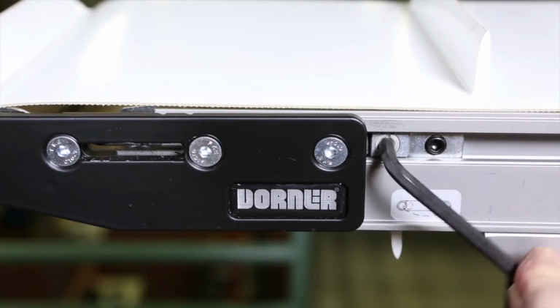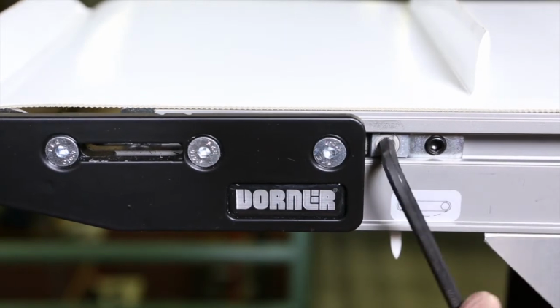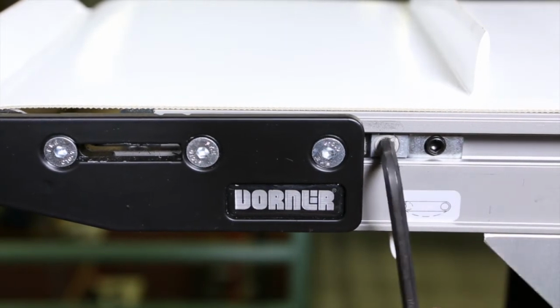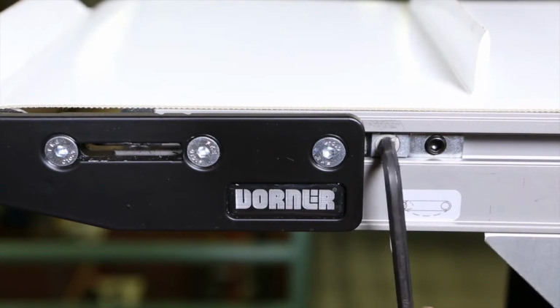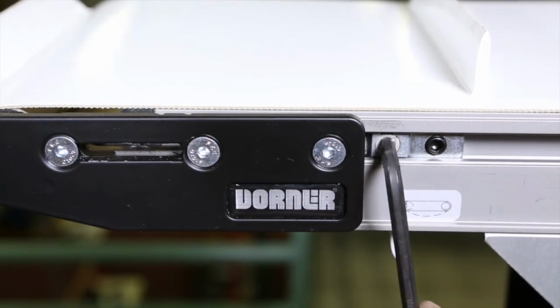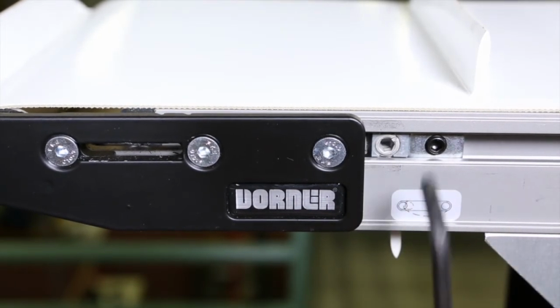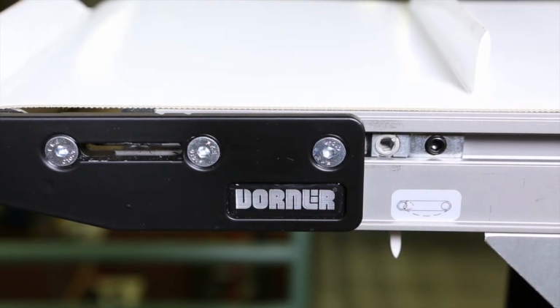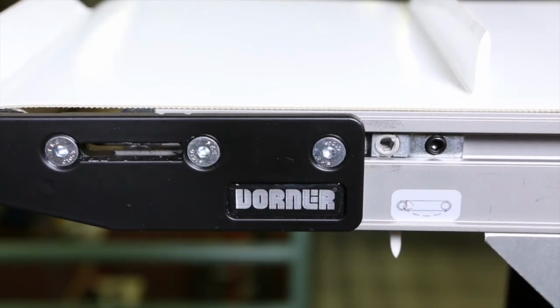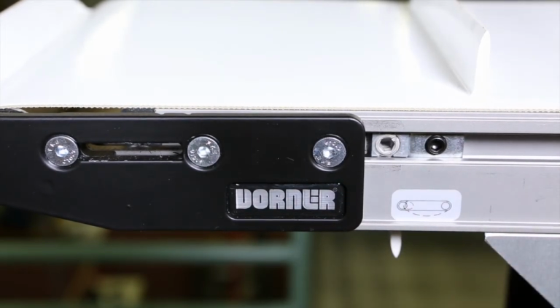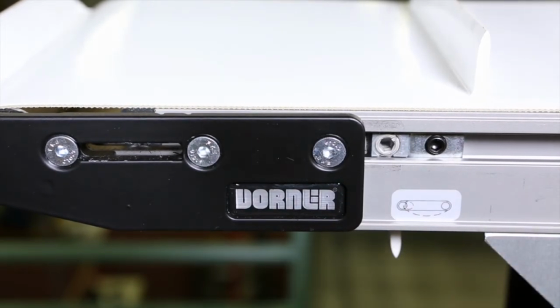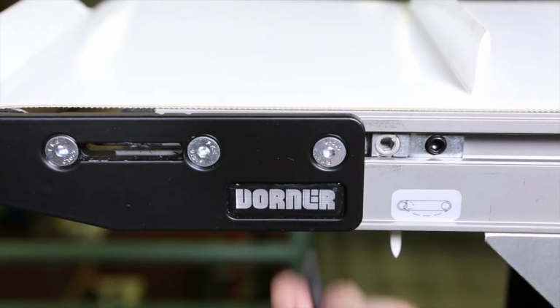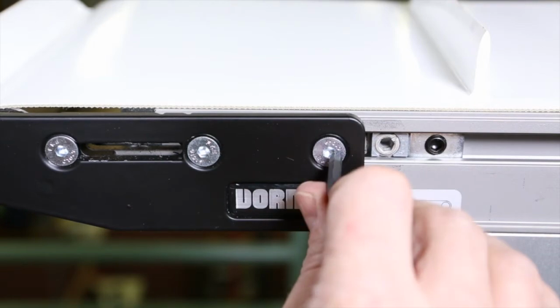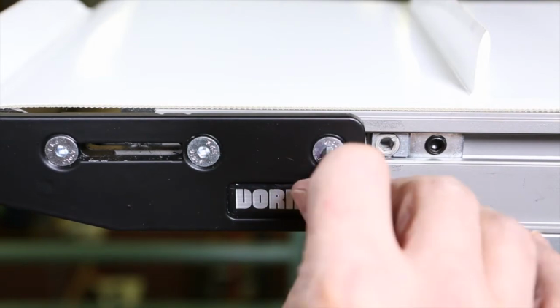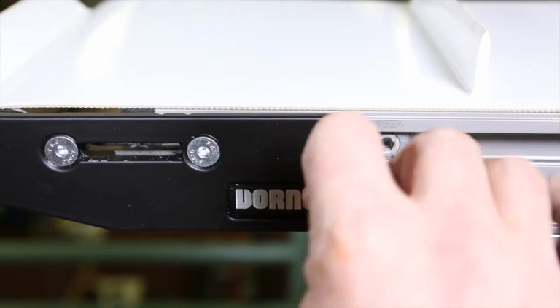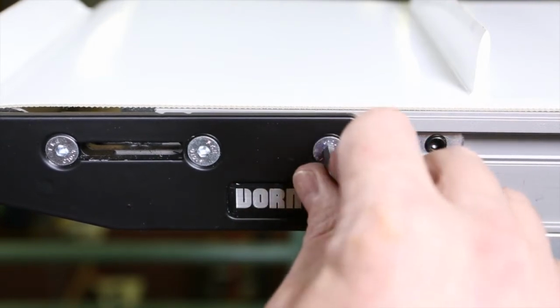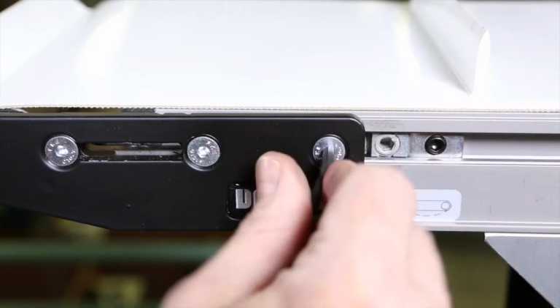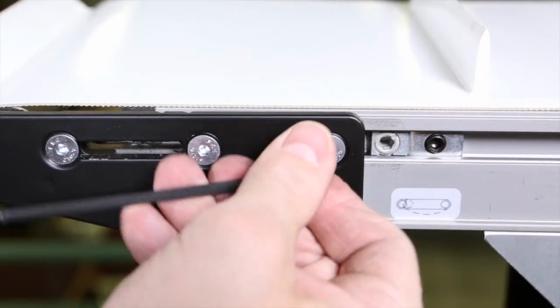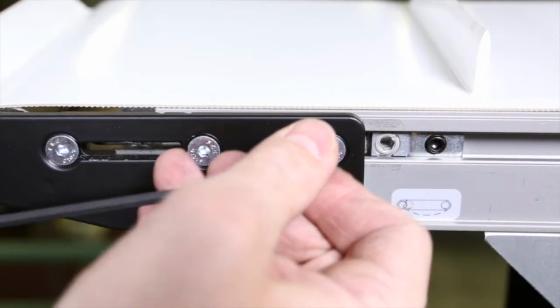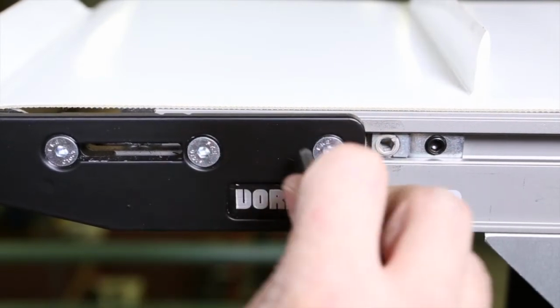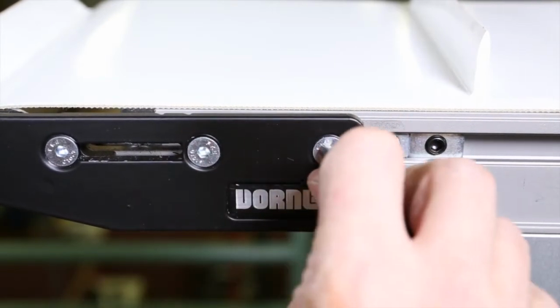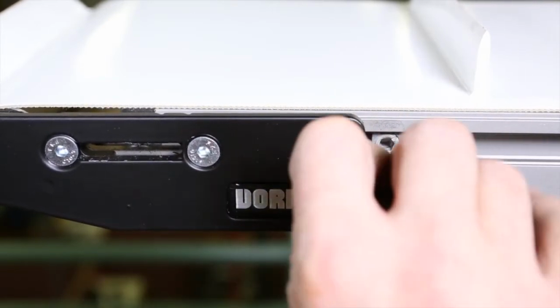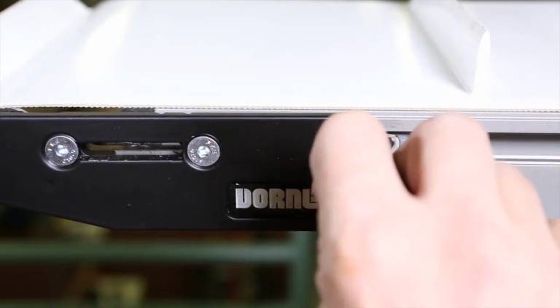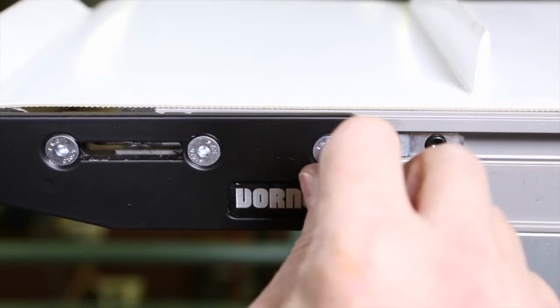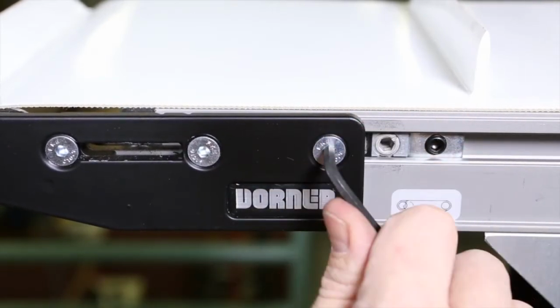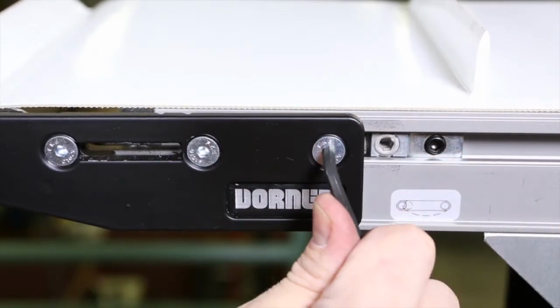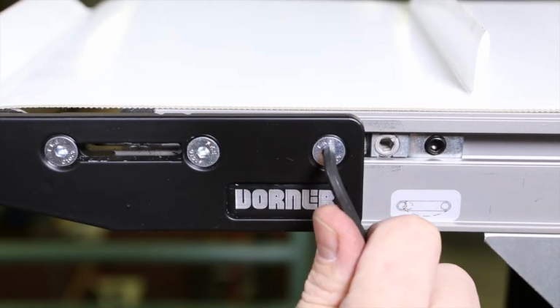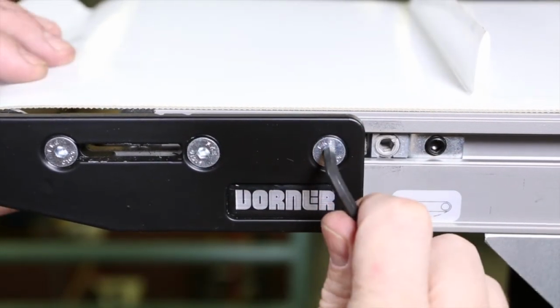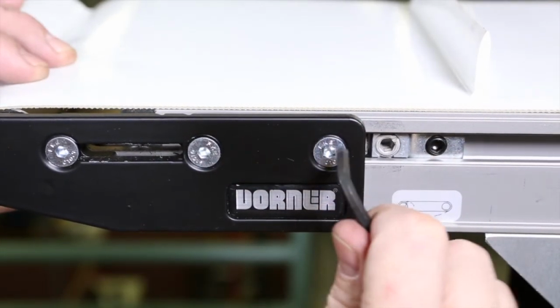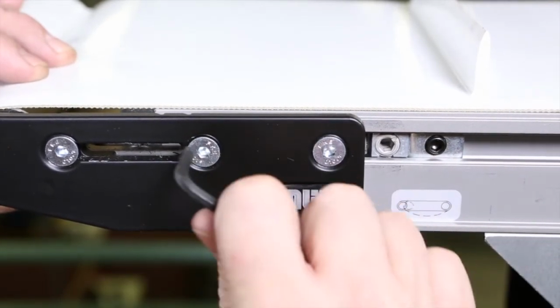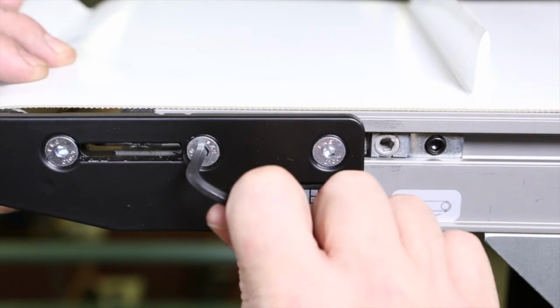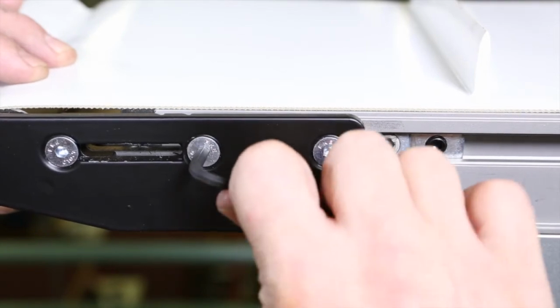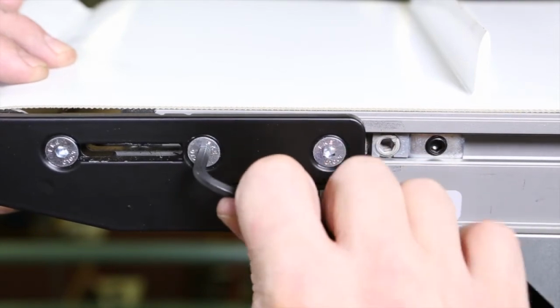Rotate the tracking cam to extend the head plate until the conveyor belt is centered. While adjusting tracking, run the conveyor slowly to make sure it runs in the center of the frame. Finally, tighten the head plate fastening screws to 60 inch pounds.